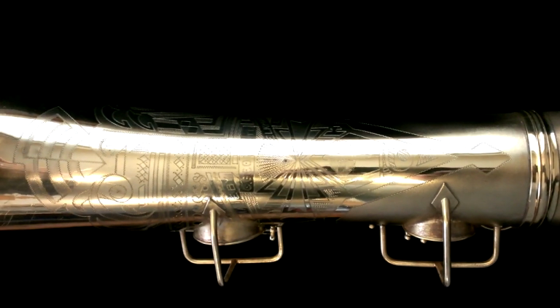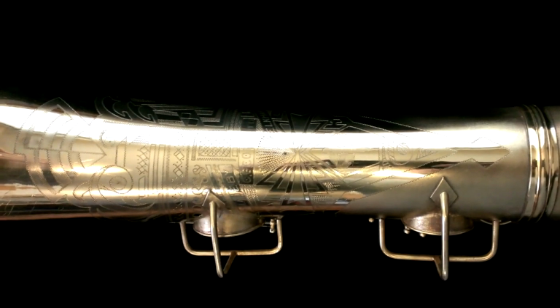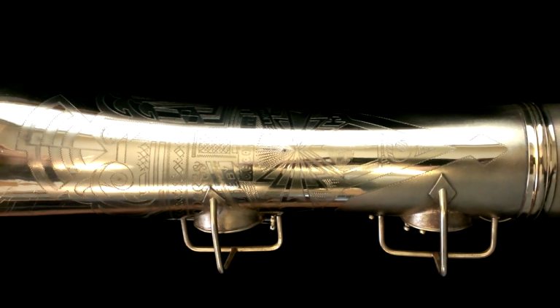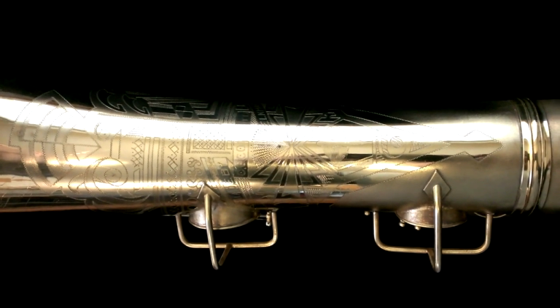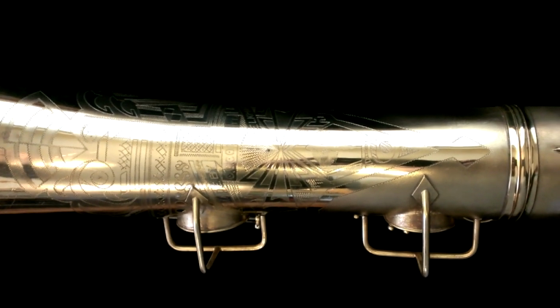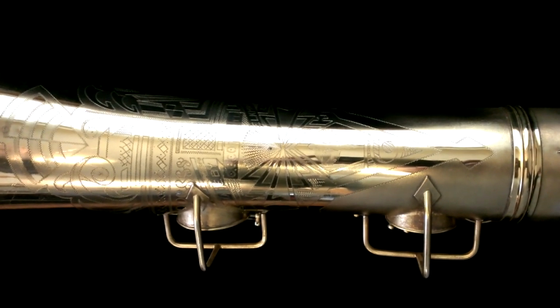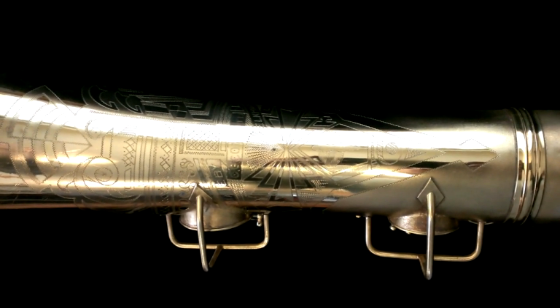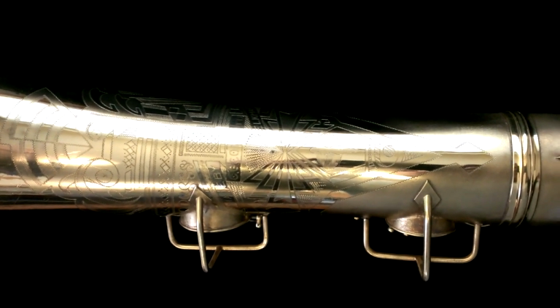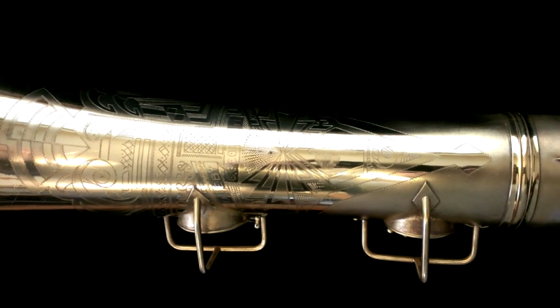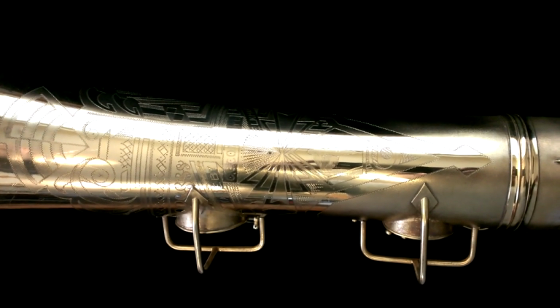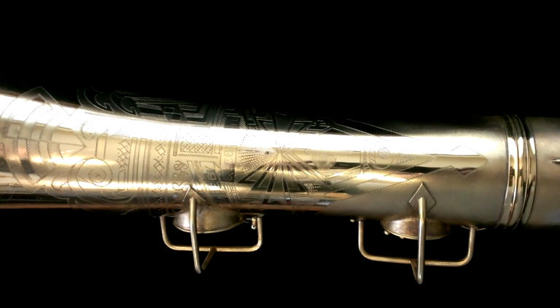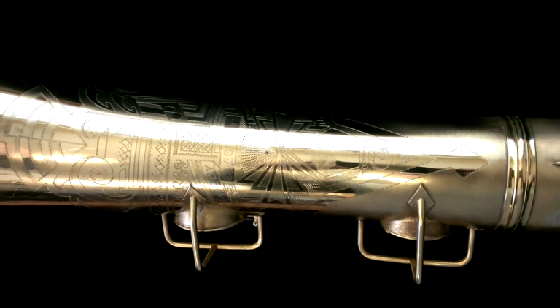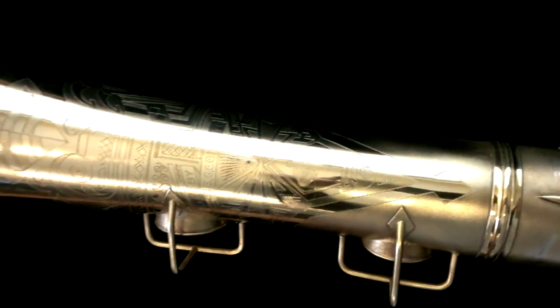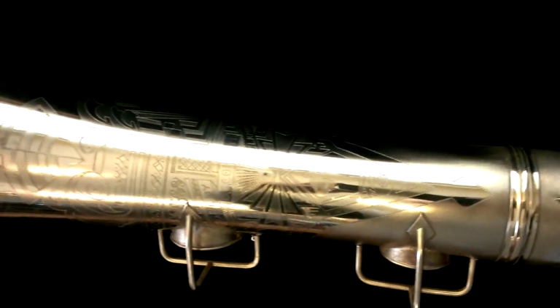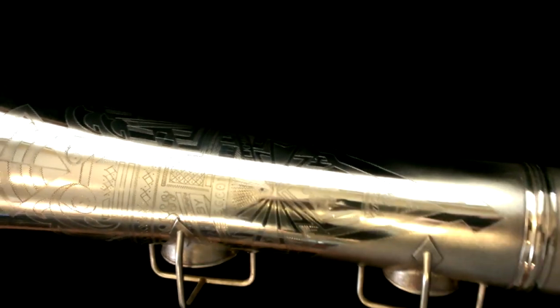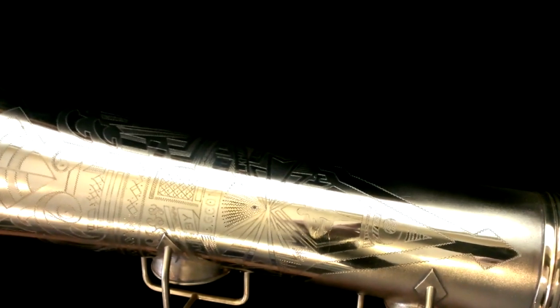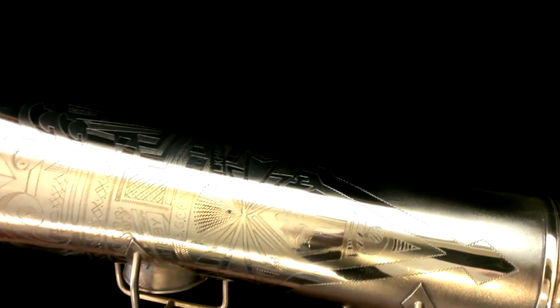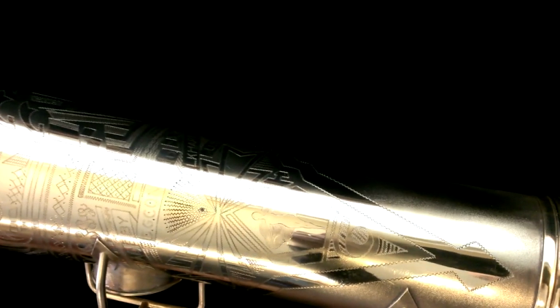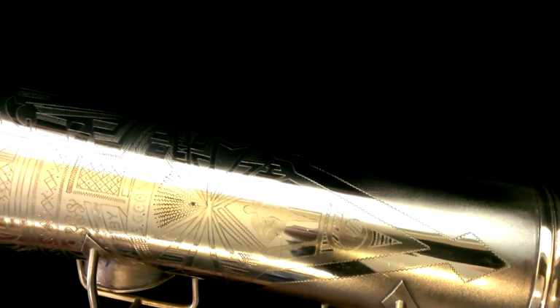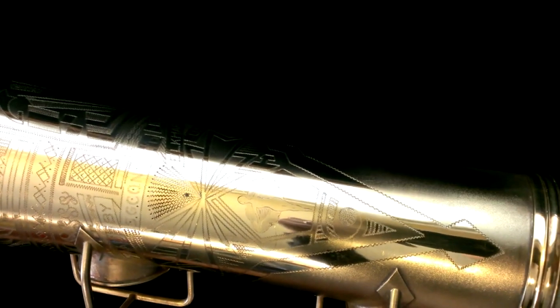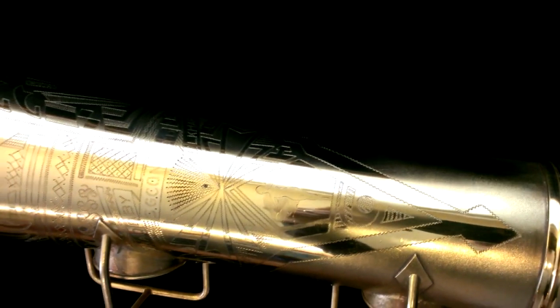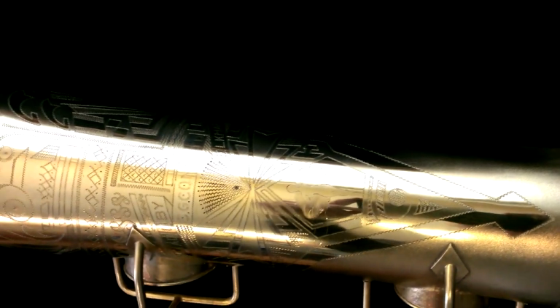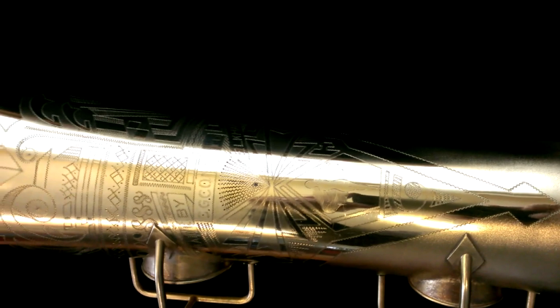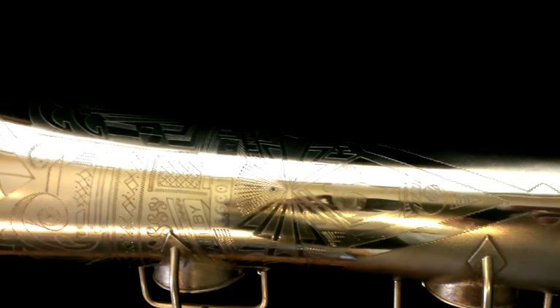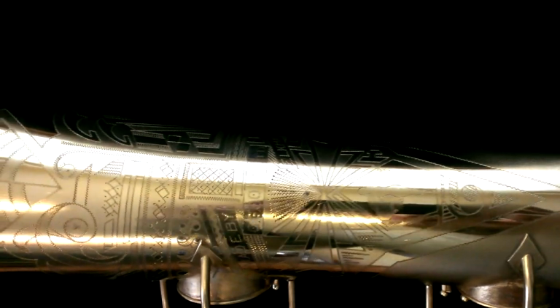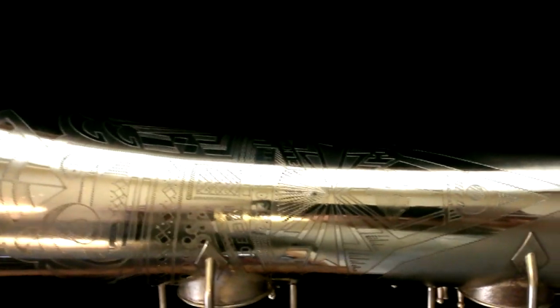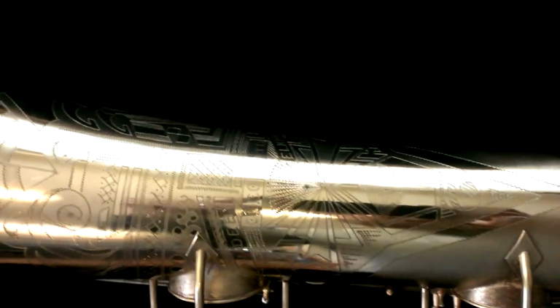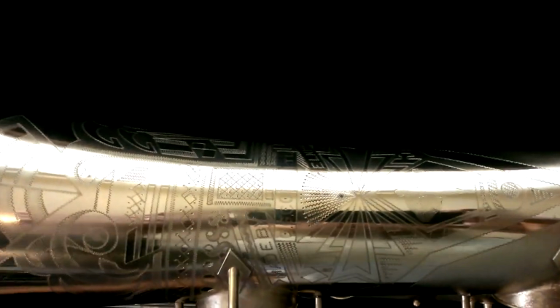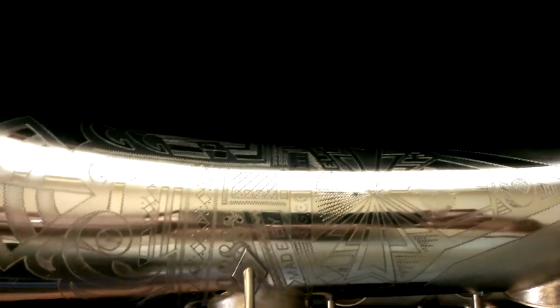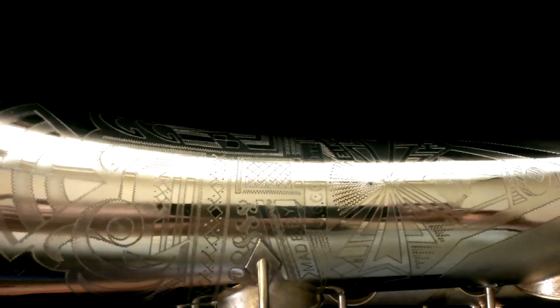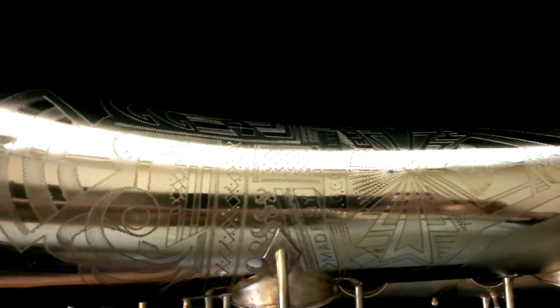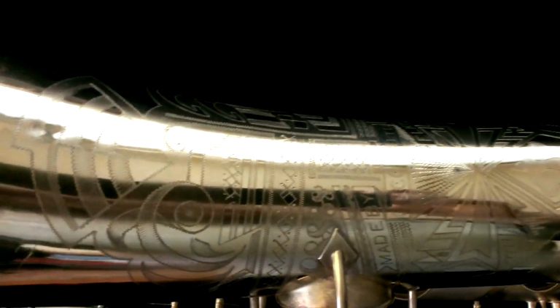Hey, this is Matt Storr and I repair saxophones for a living. Today I want to show you the engraving on a 1930-31 Conn 12M Transitional baritone saxophone in gold plate.